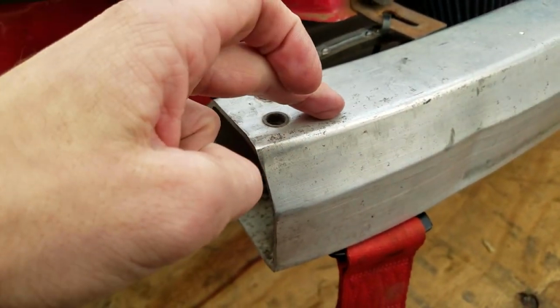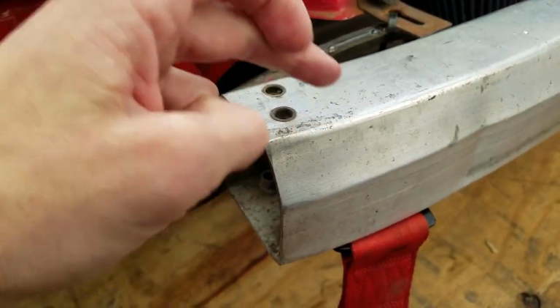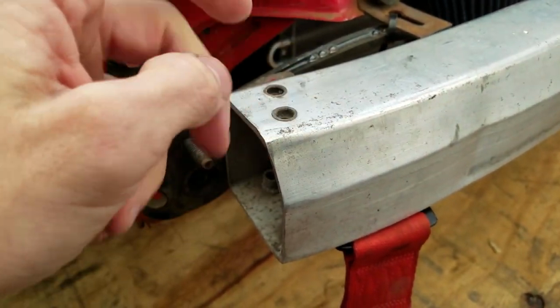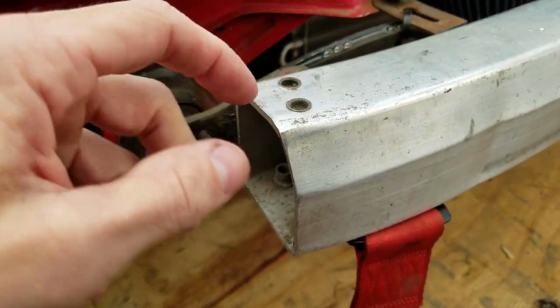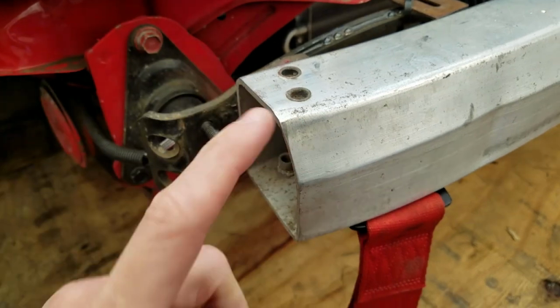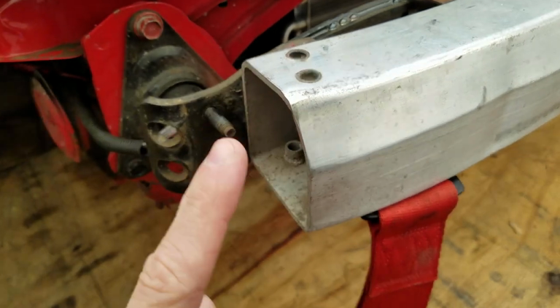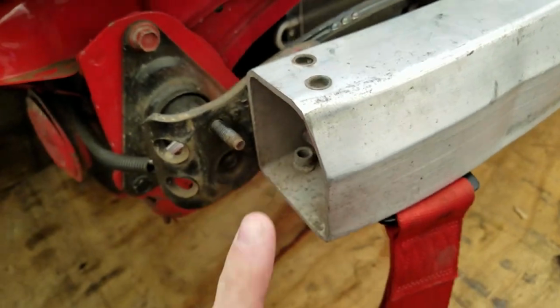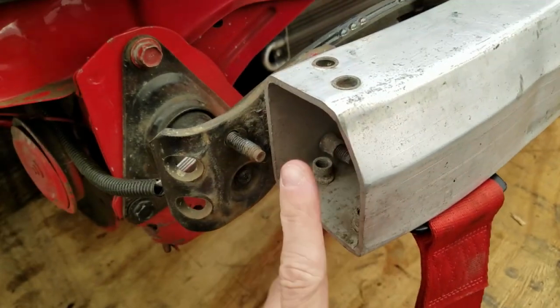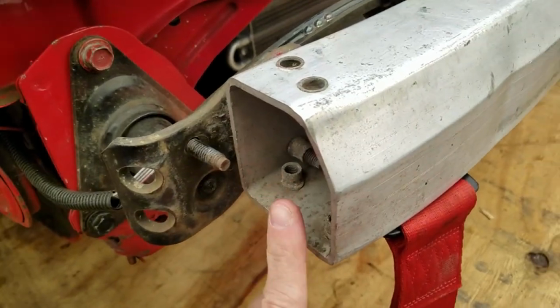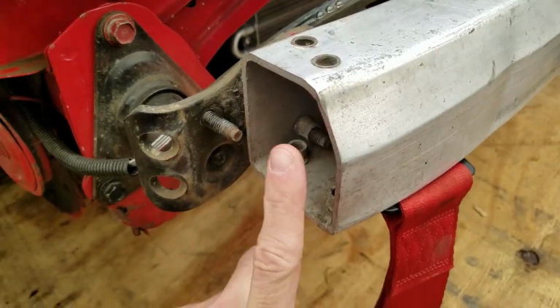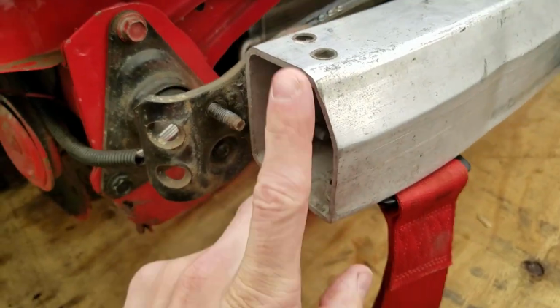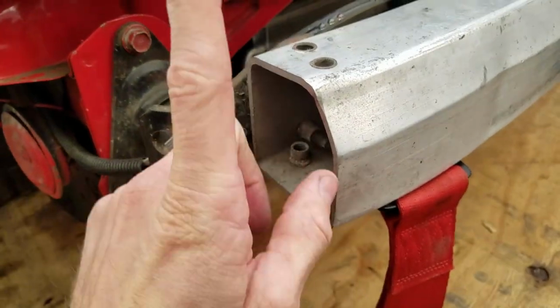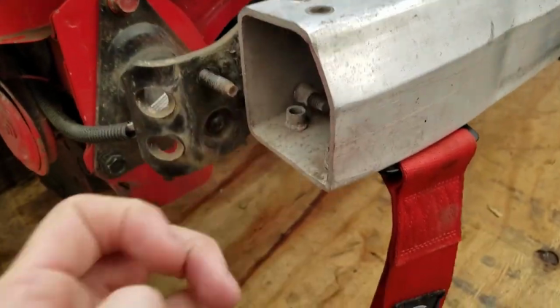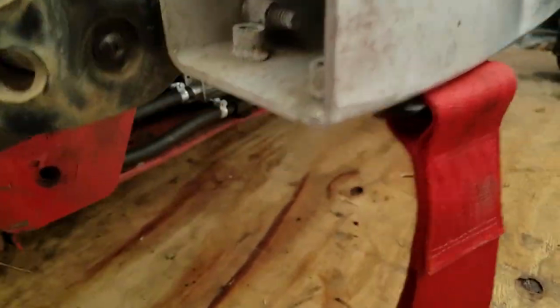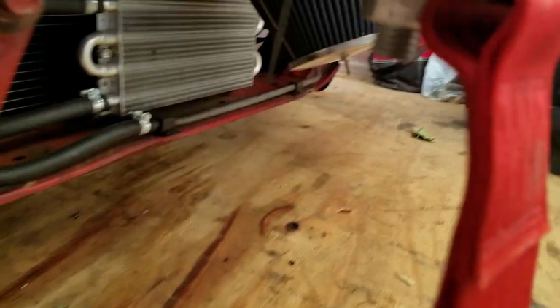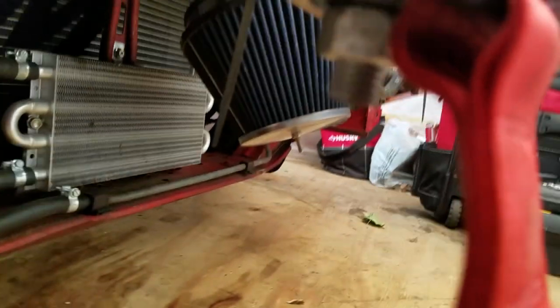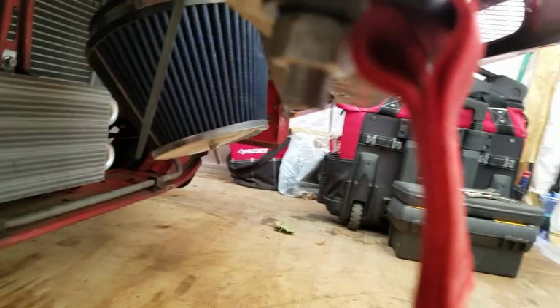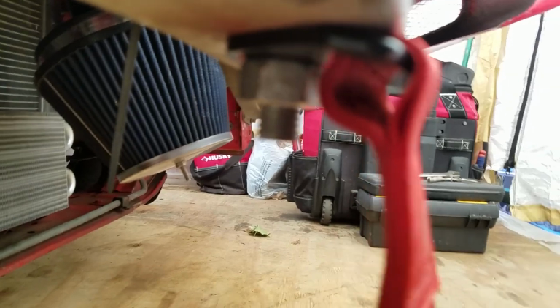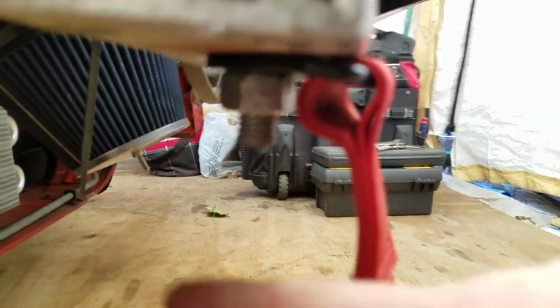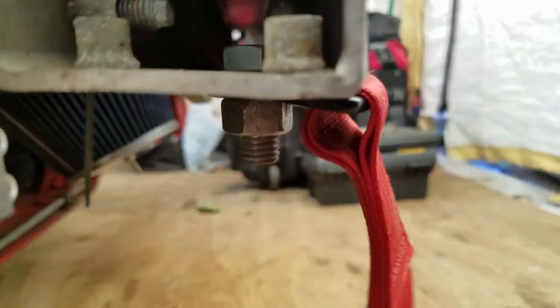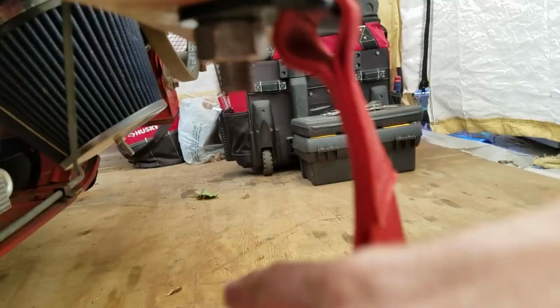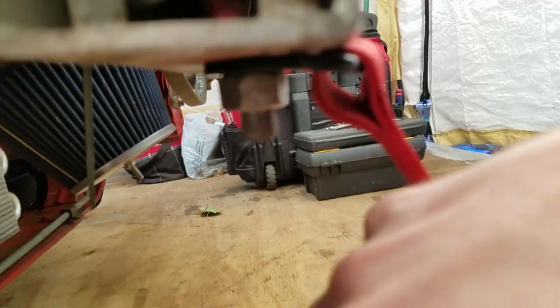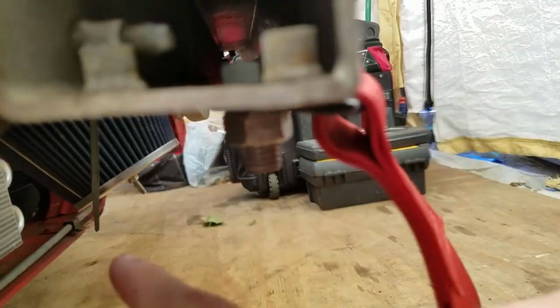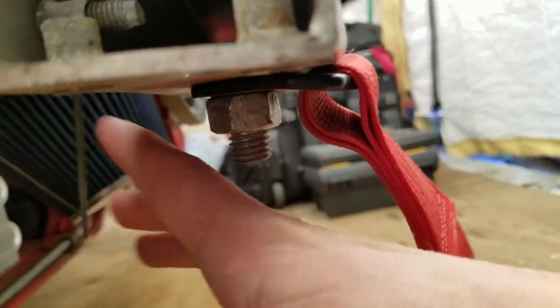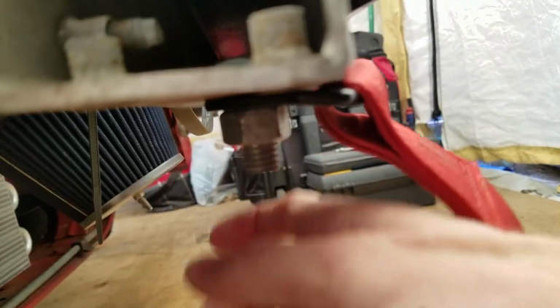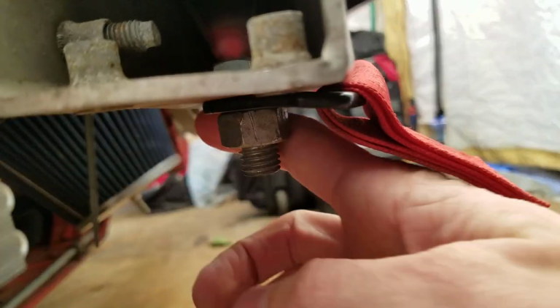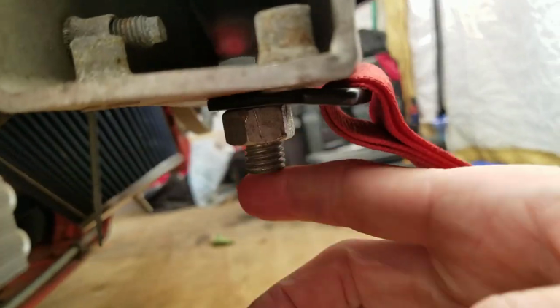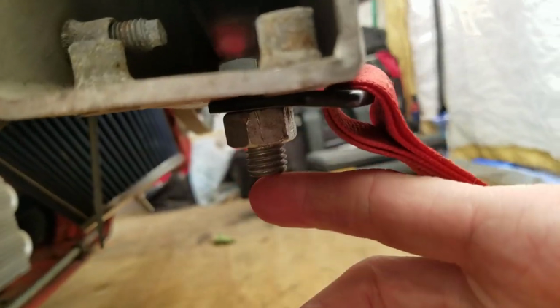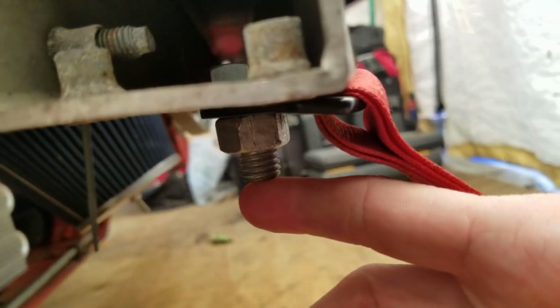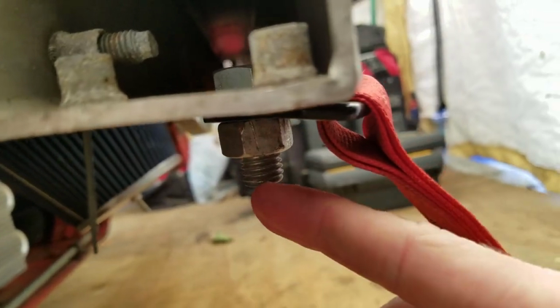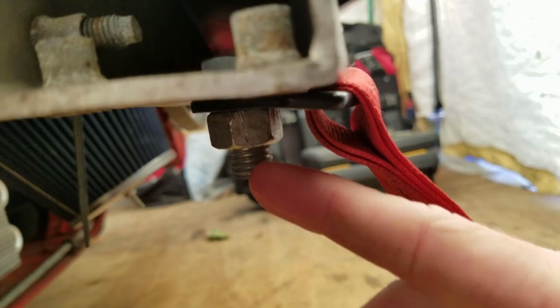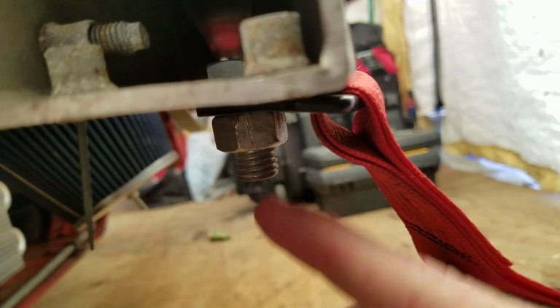Basically what you're going to have to do is just get a good drill bit. You want to start little by little — you don't want to go too big right away. I mean, if you have a good press or a good drill or whatever, then you can make this super easily.